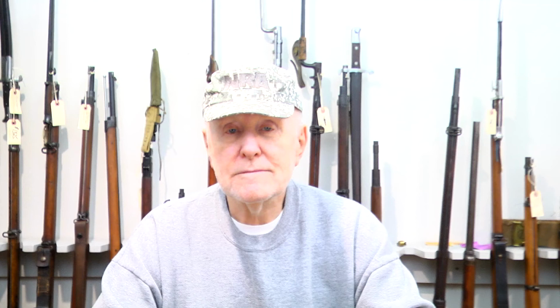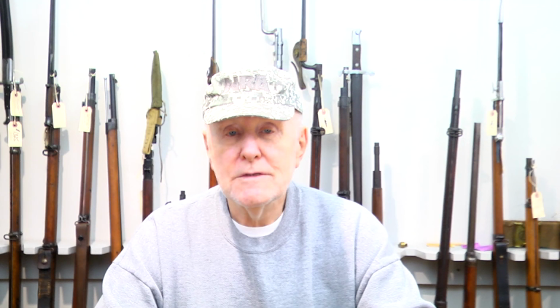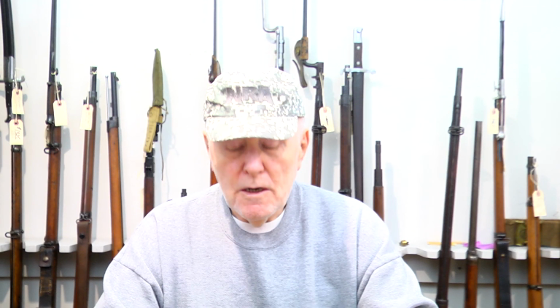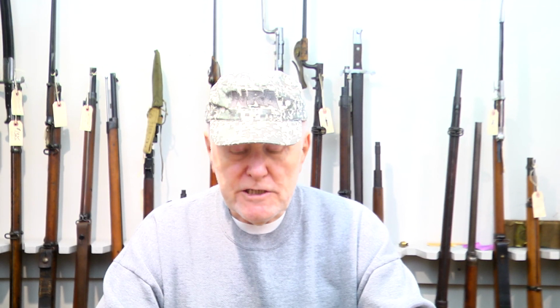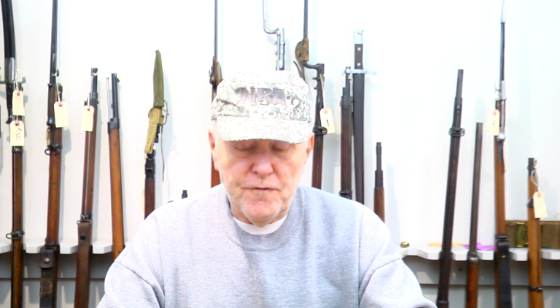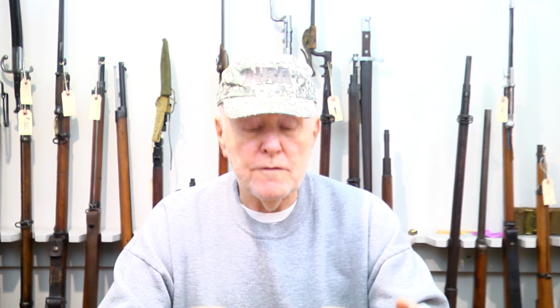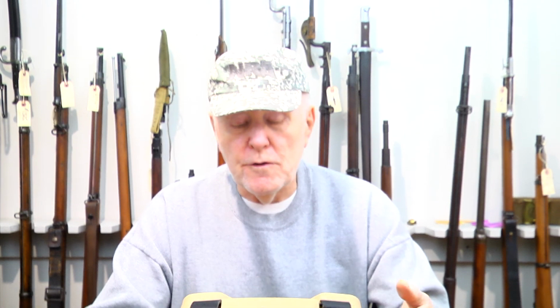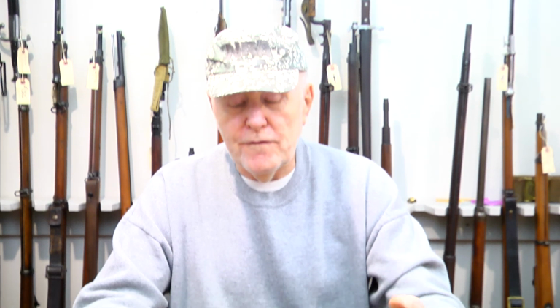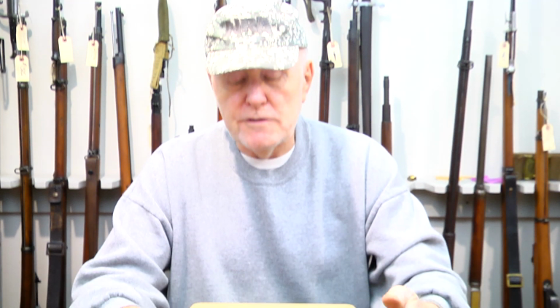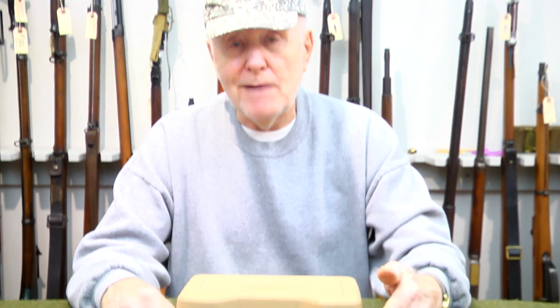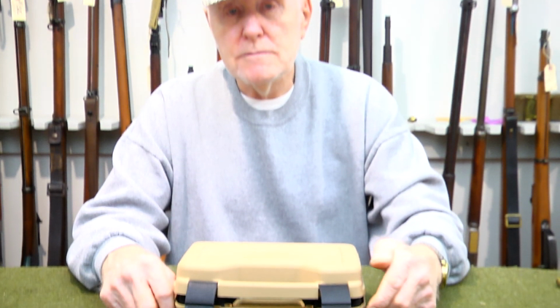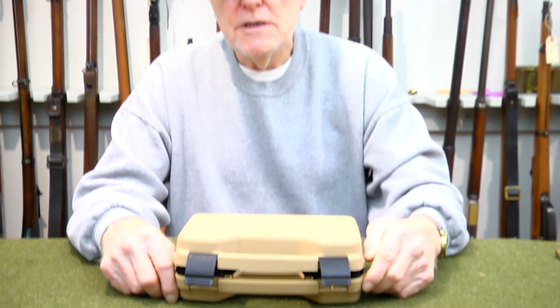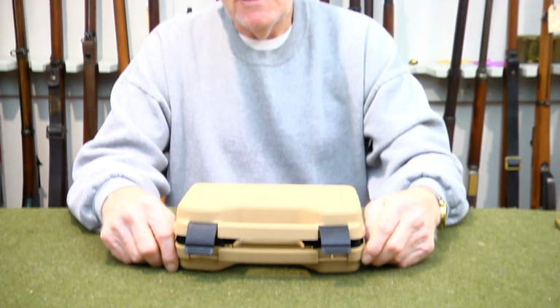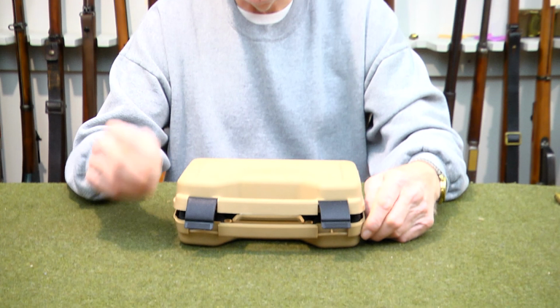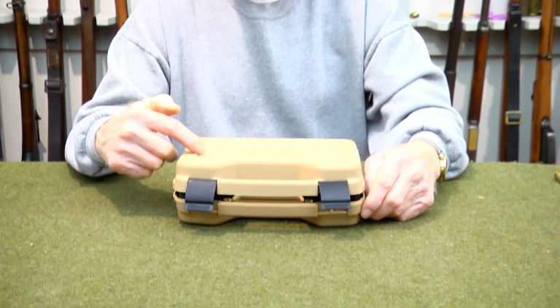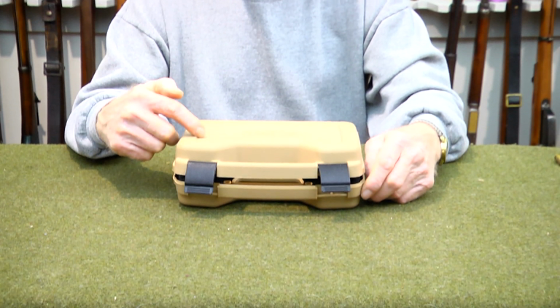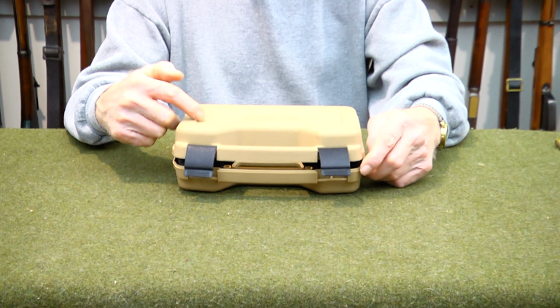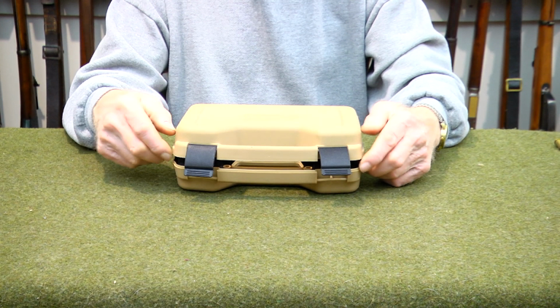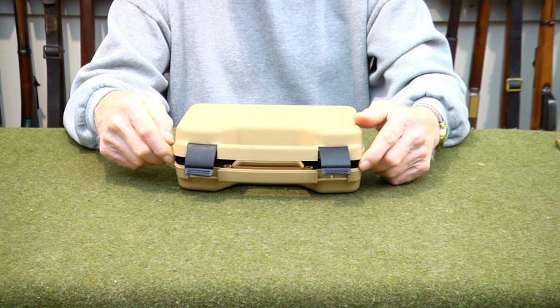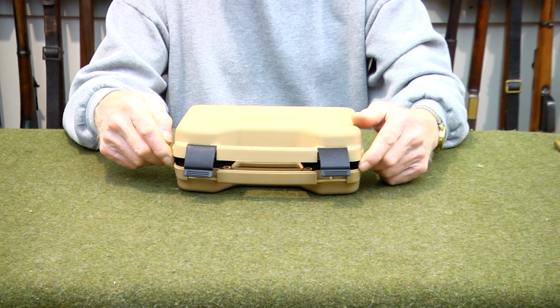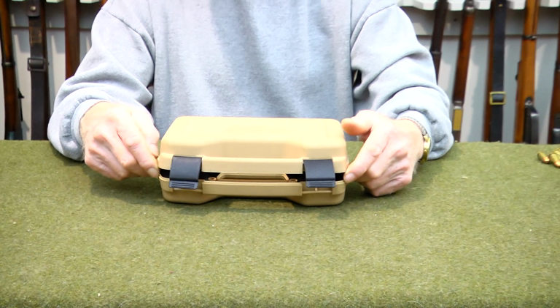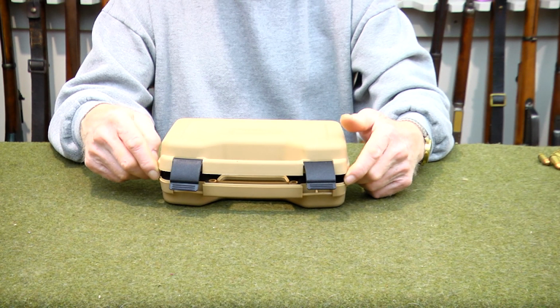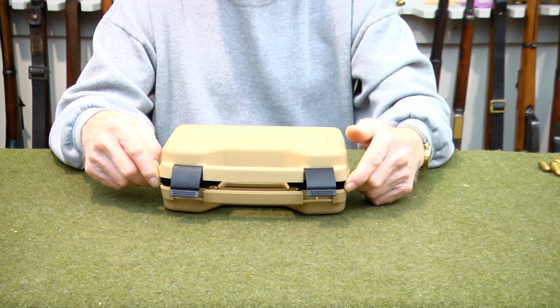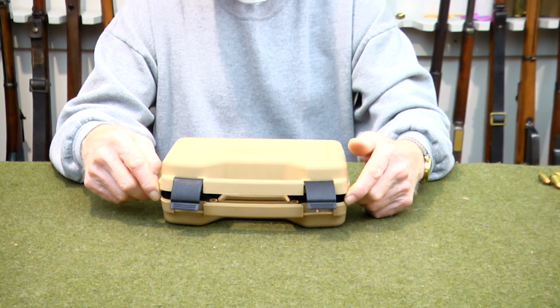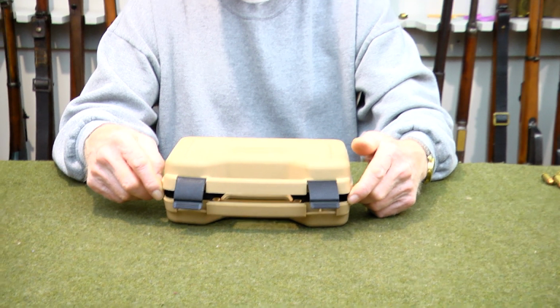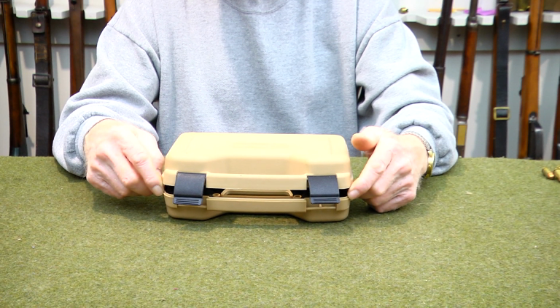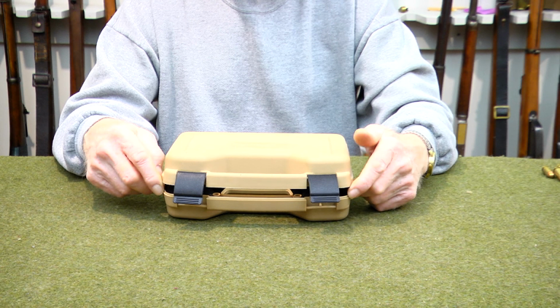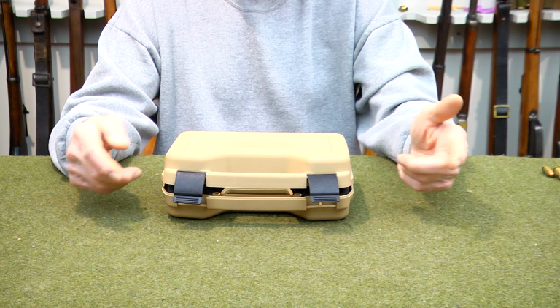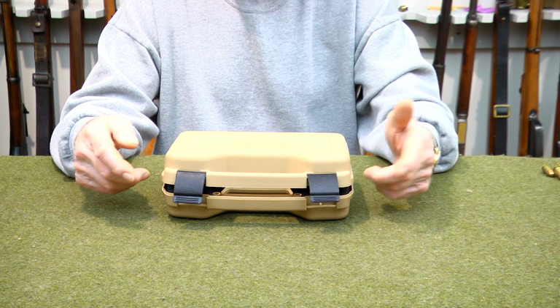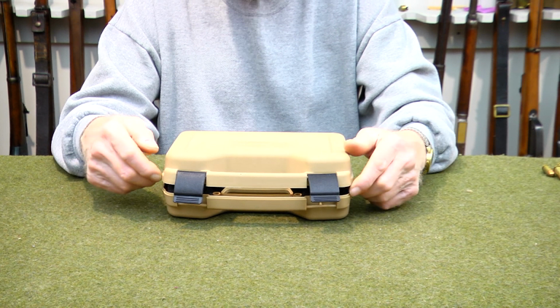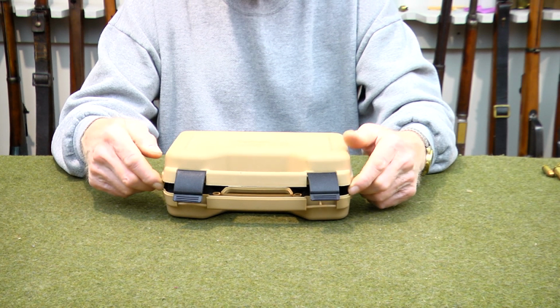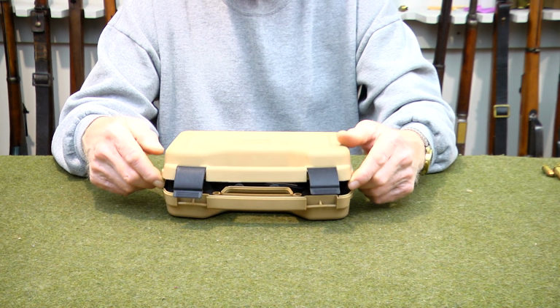Next up for video, we have the Chiappa. This is a Chiappa firearm. They've been around for, I want to say maybe six, seven, eight, ten years, something like that.